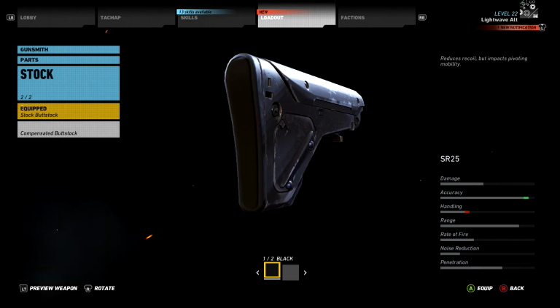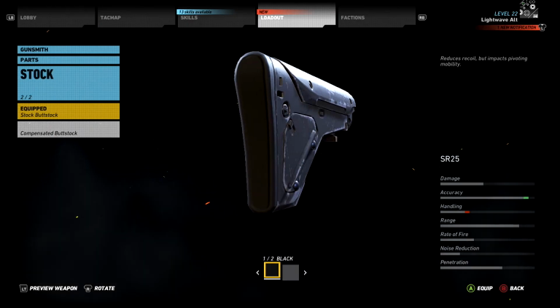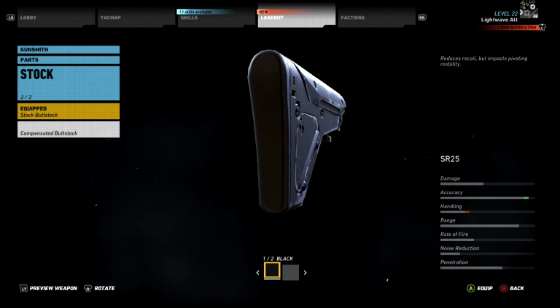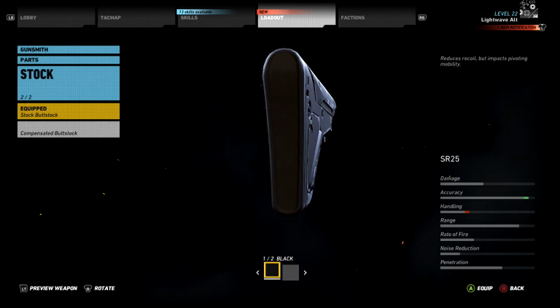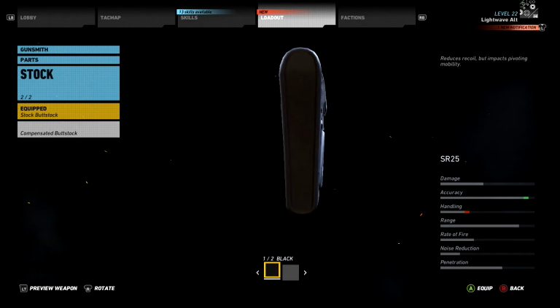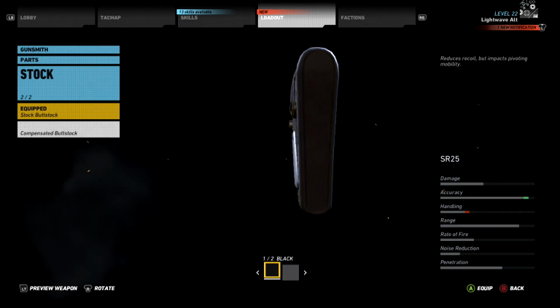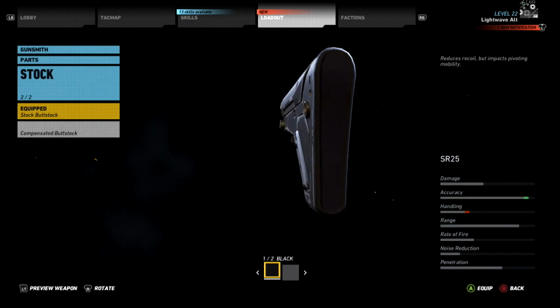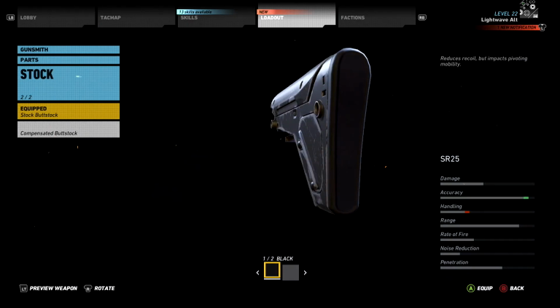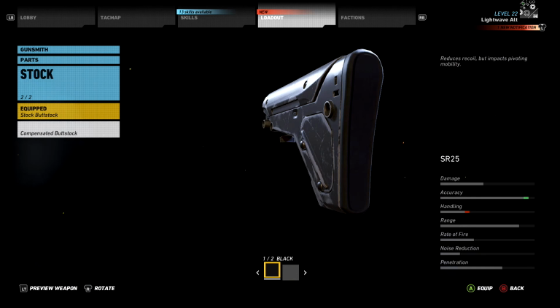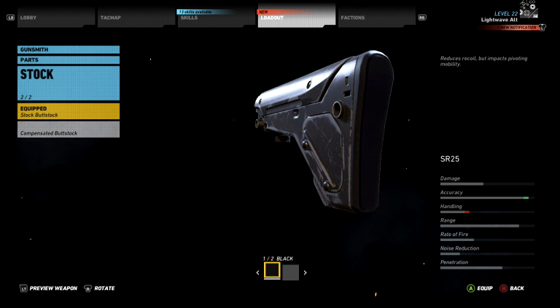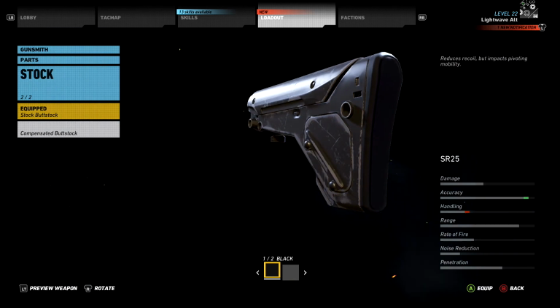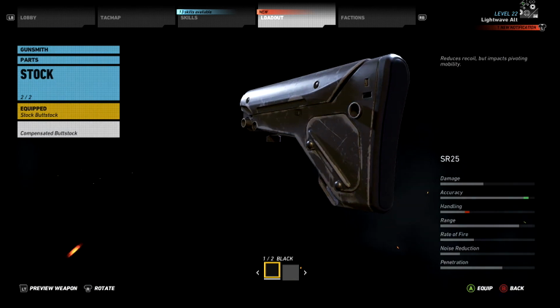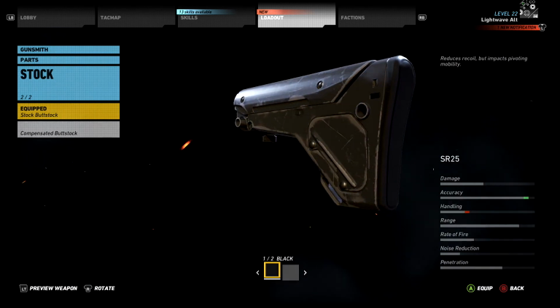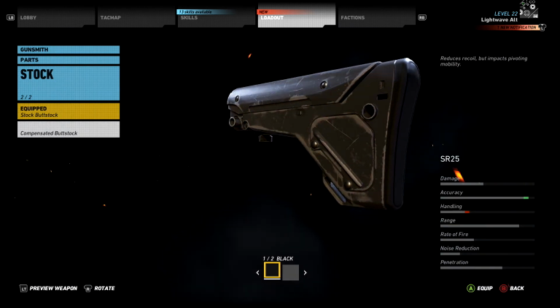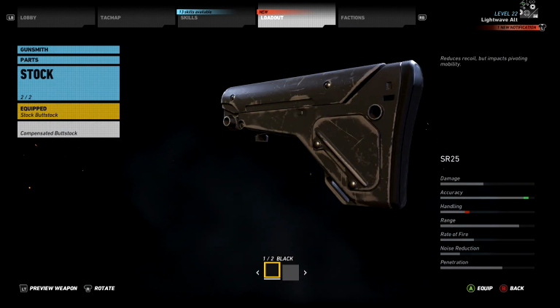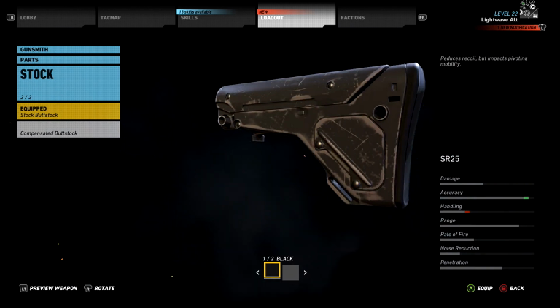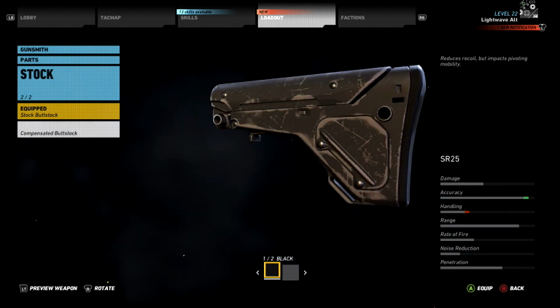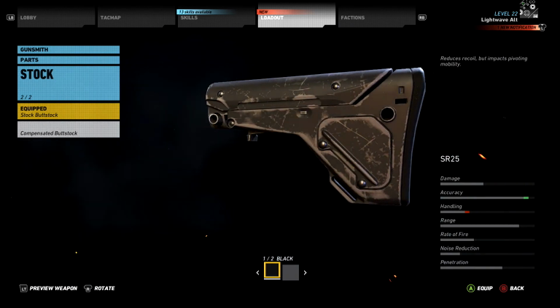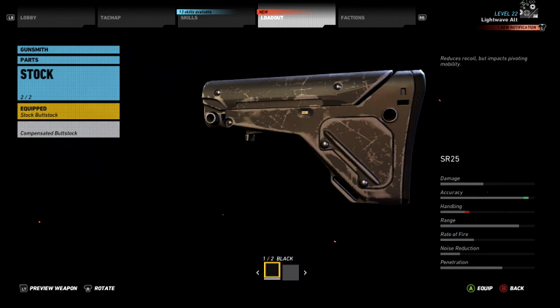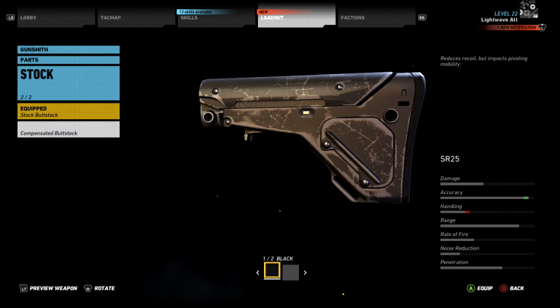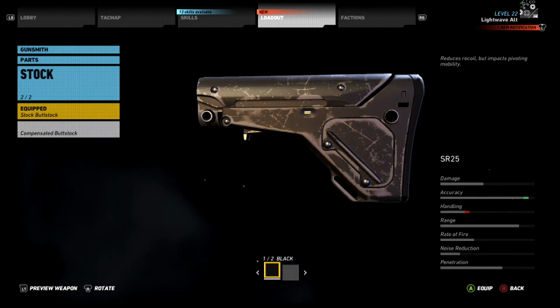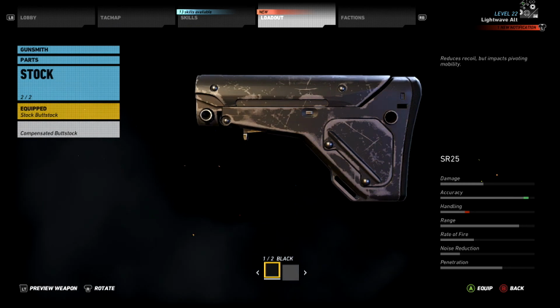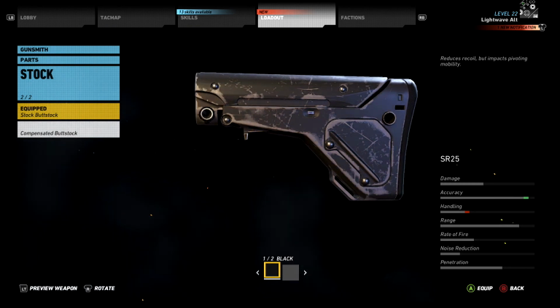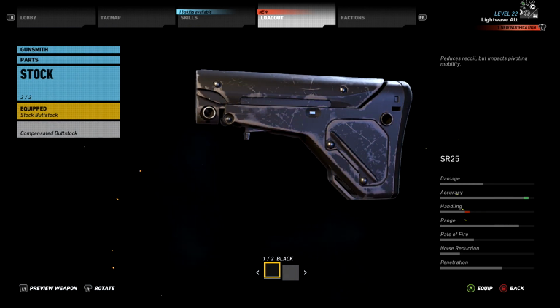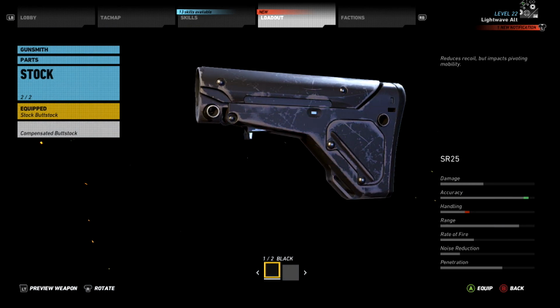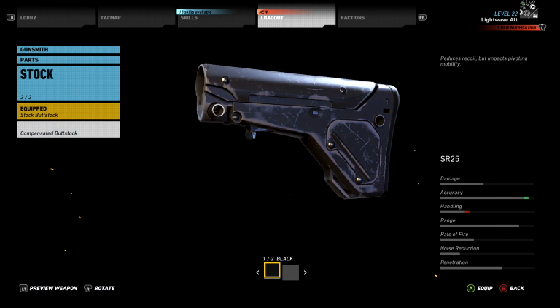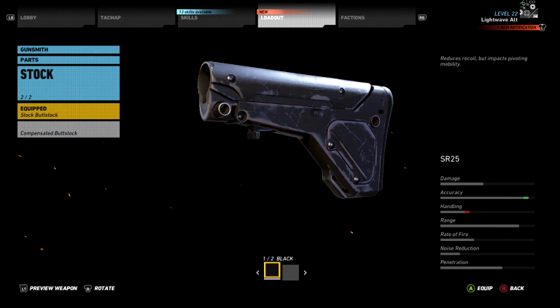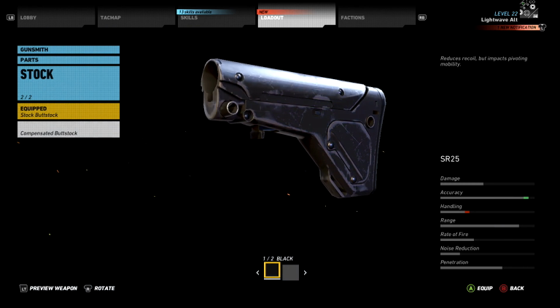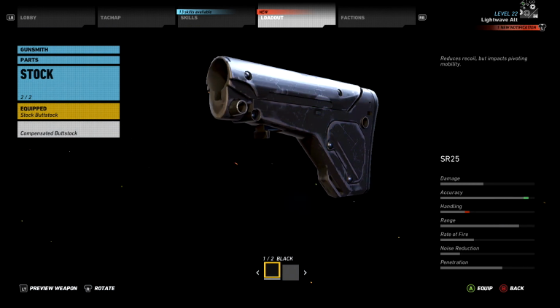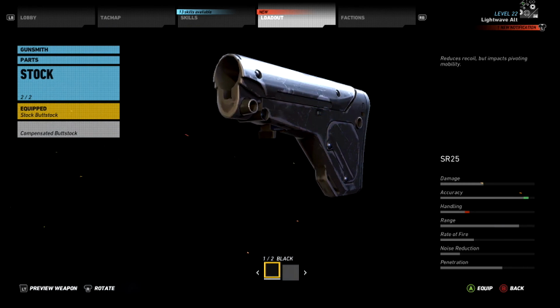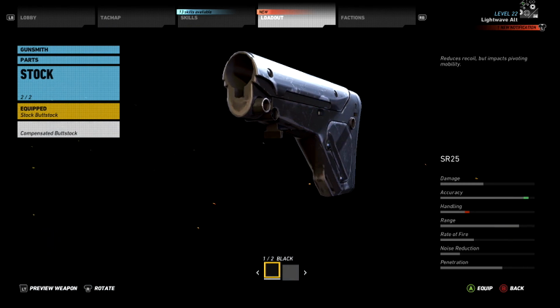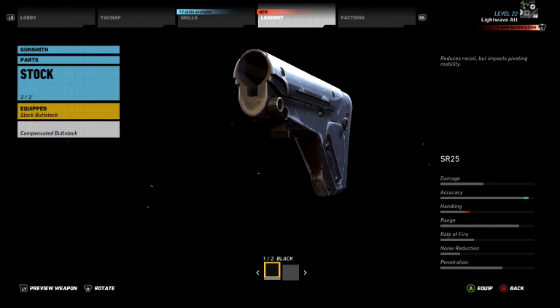Hi everyone, I'm LightwaveAl. This is a quick tip video for Ghost Recon Wildlands. I'll have one of these for every weapon and weapon accessory you can collect in the game. Today I'm going to show you the location of the compensated buttstock for sniper rifles, how to get it, and a little about it. Let's jump in!